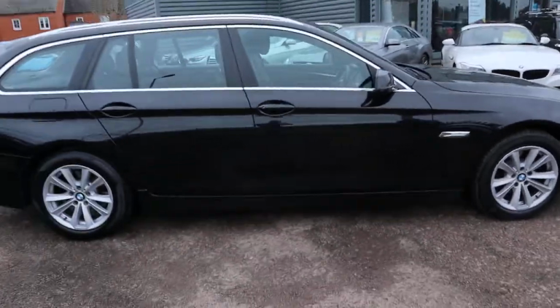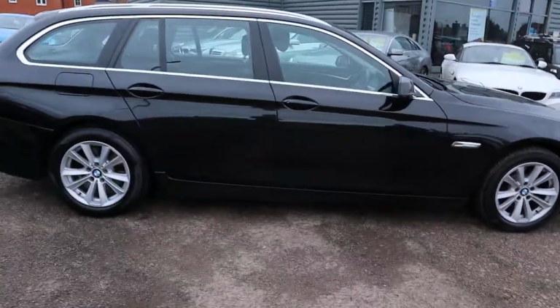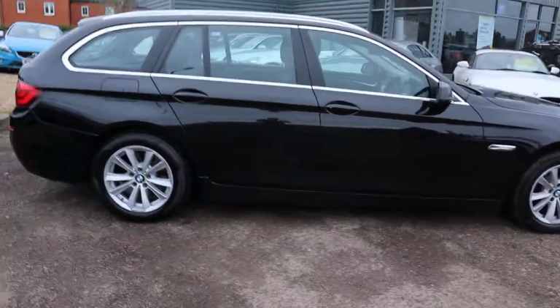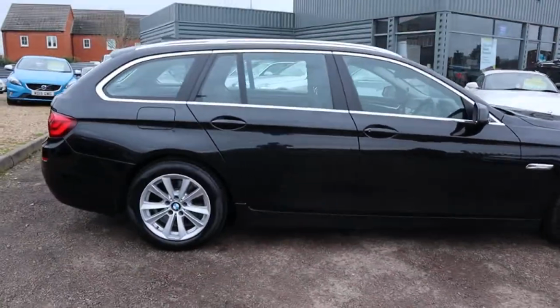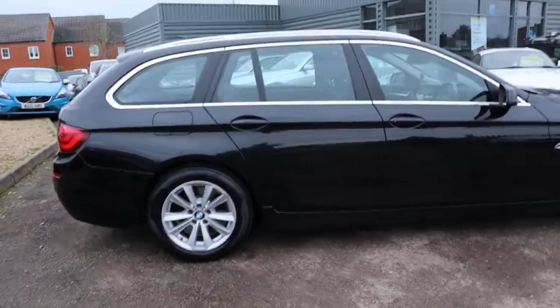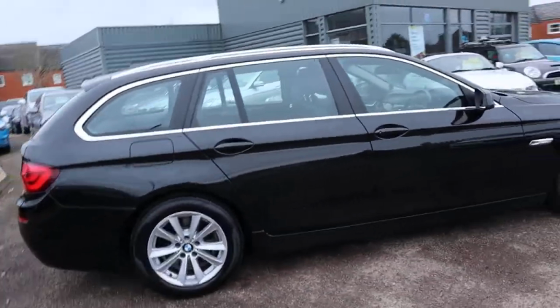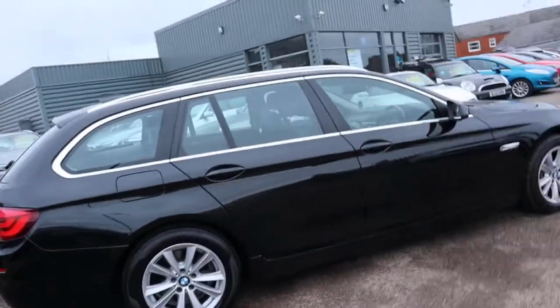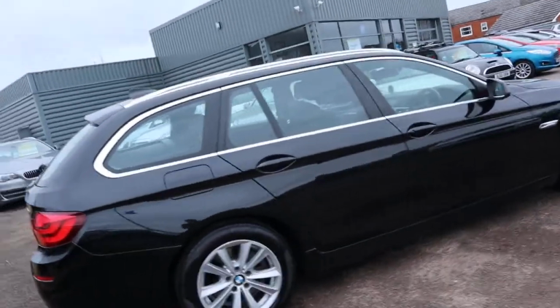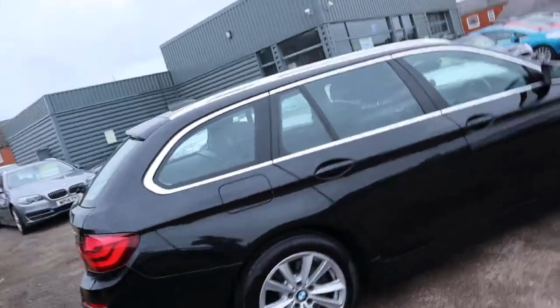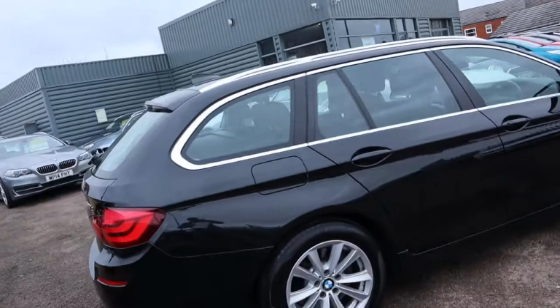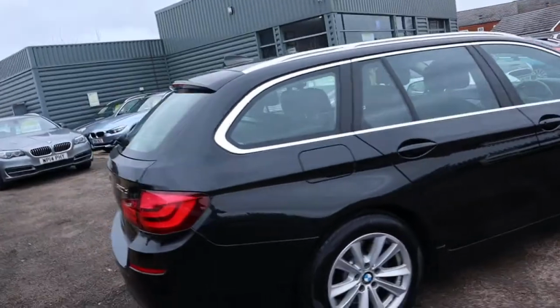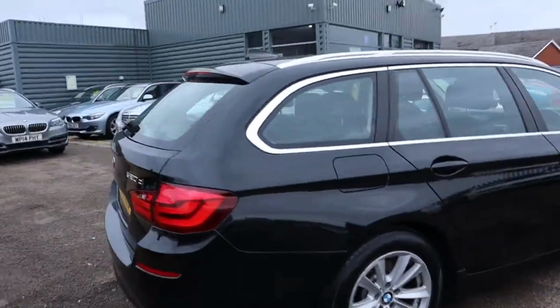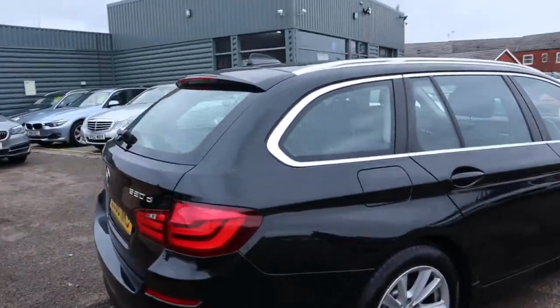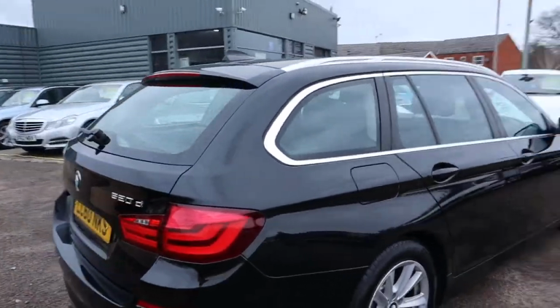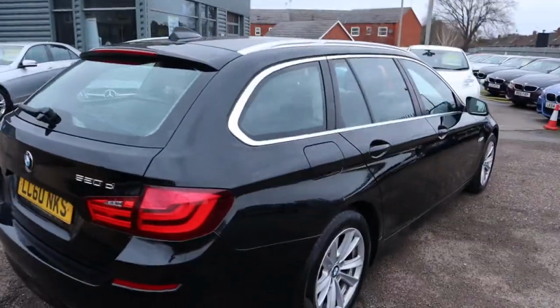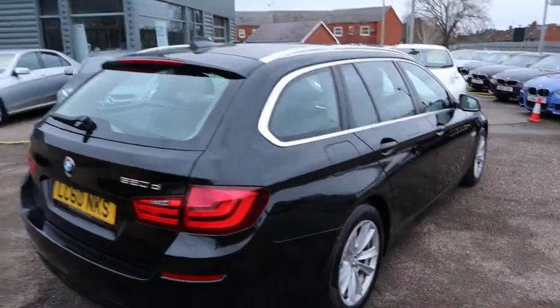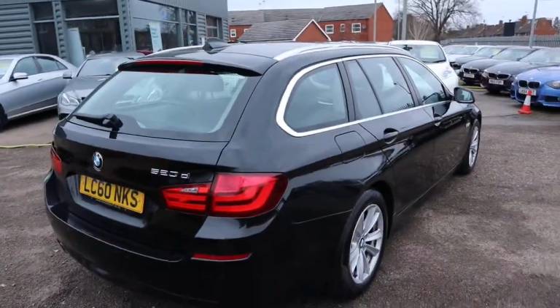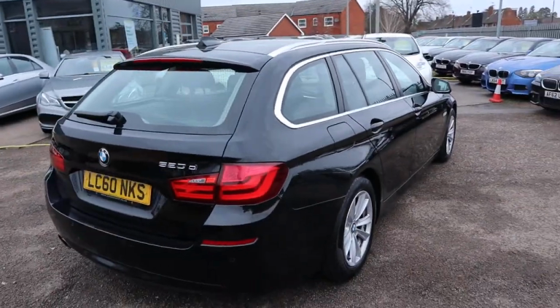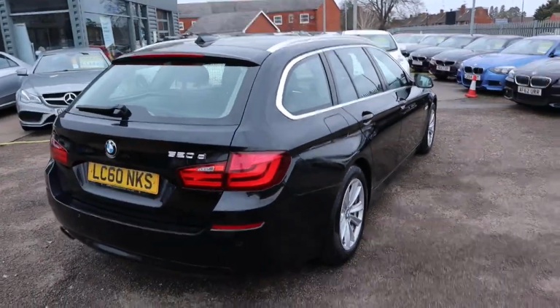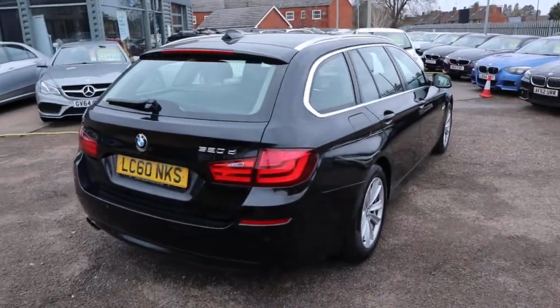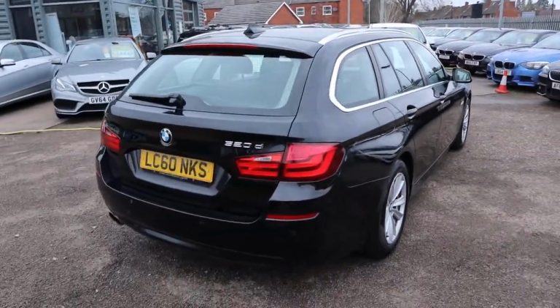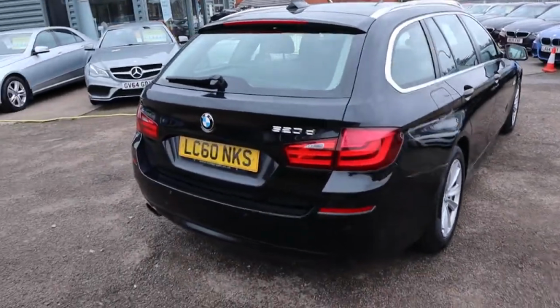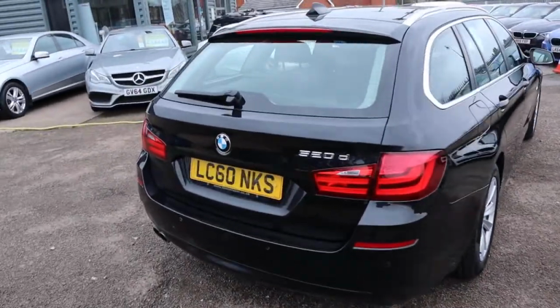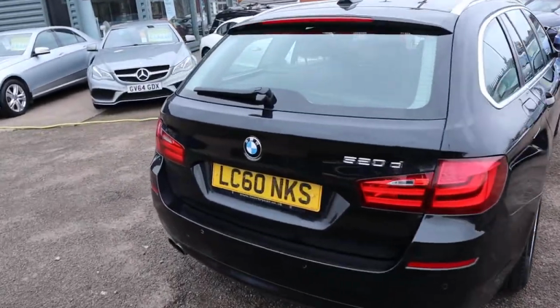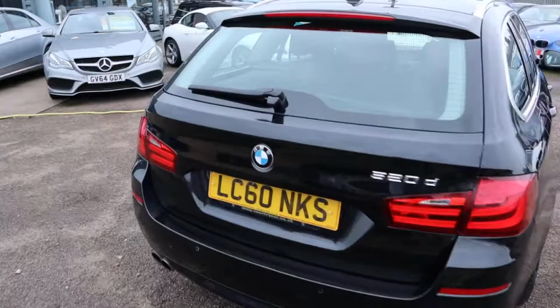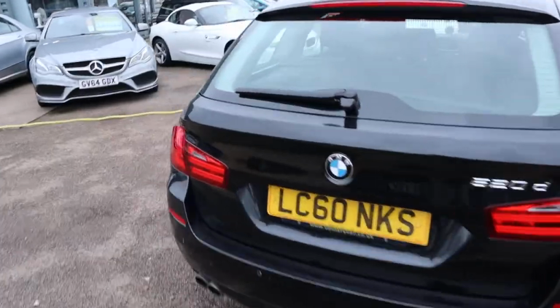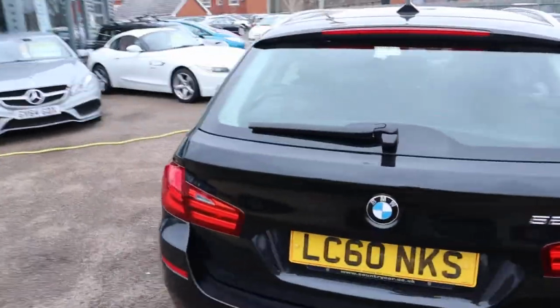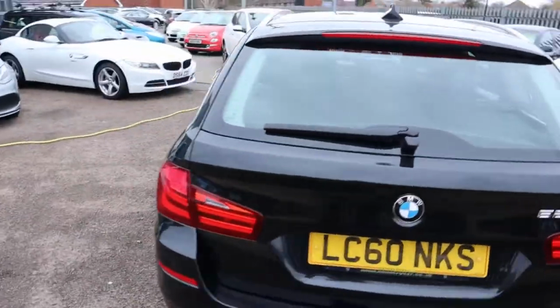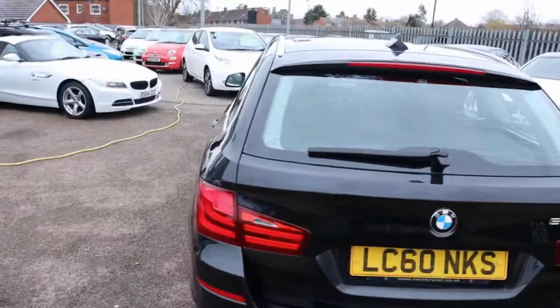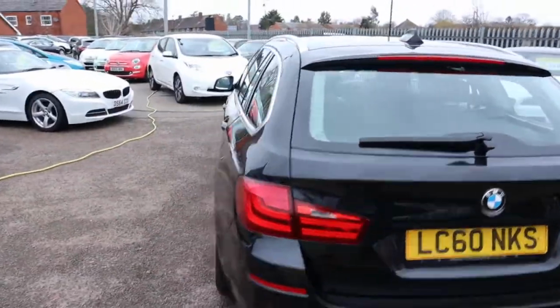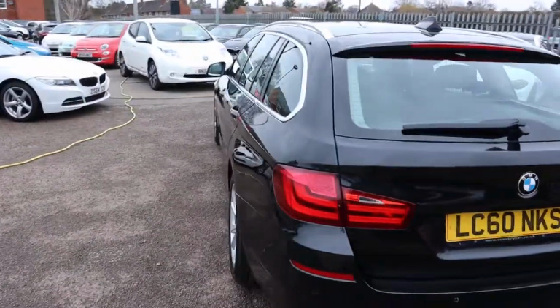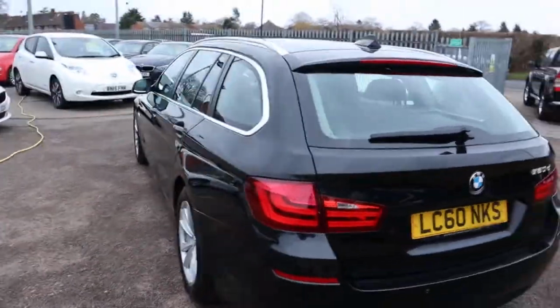I actually took this in as a part exchange — I met the previous keepers and they bought a gorgeous car off me, which is also an estate car.